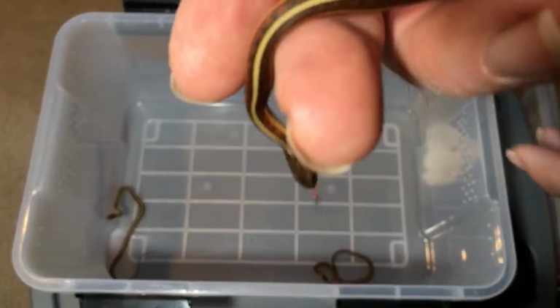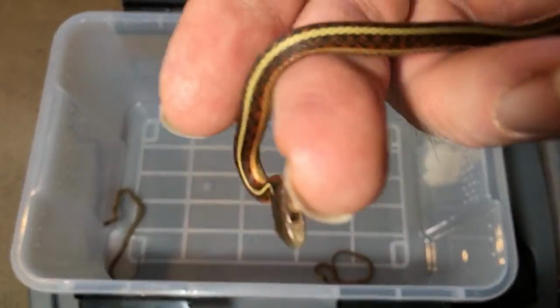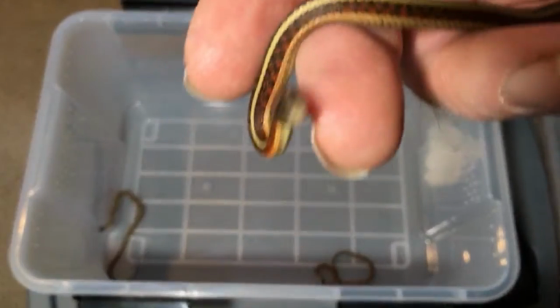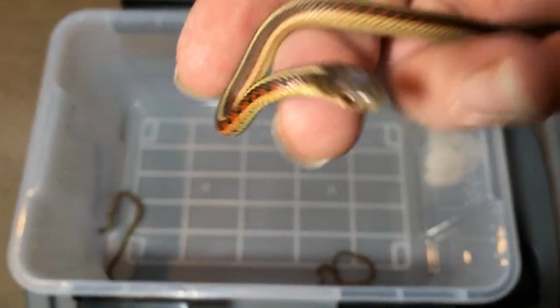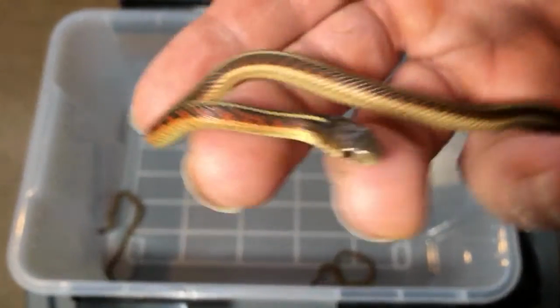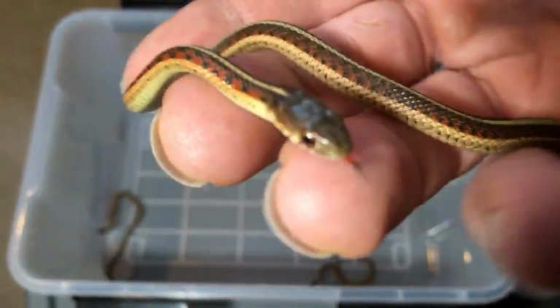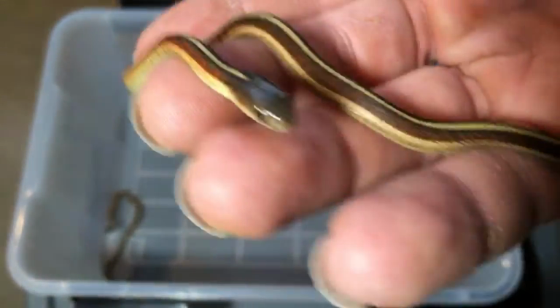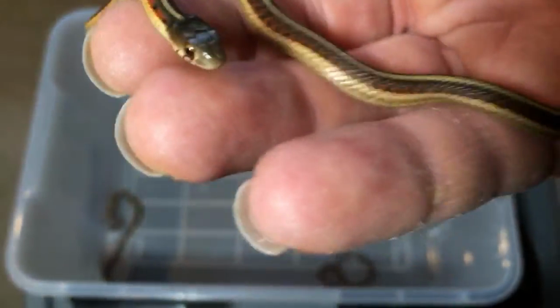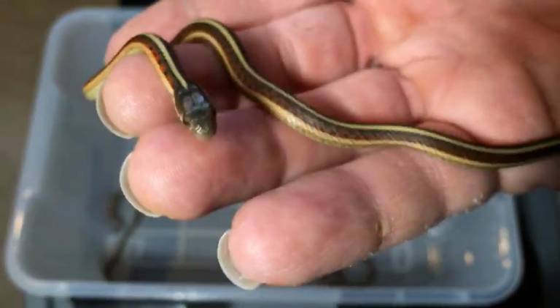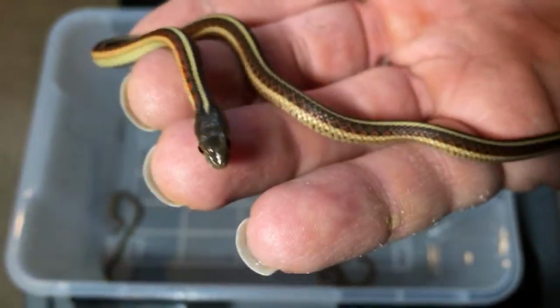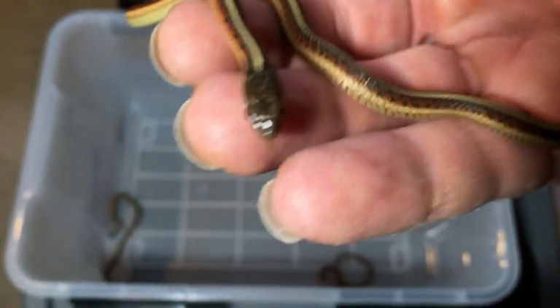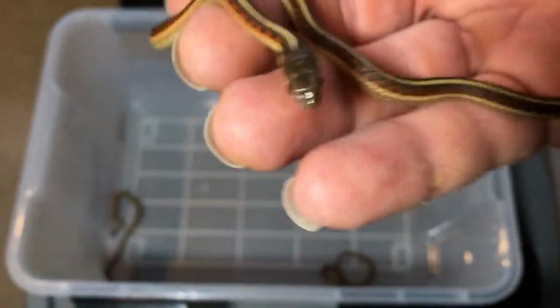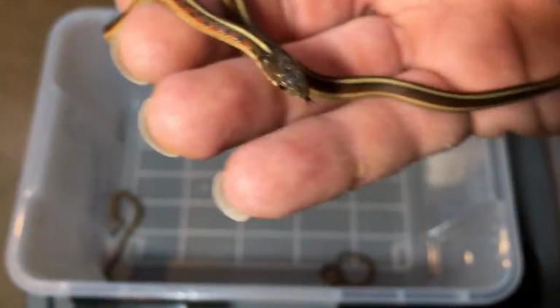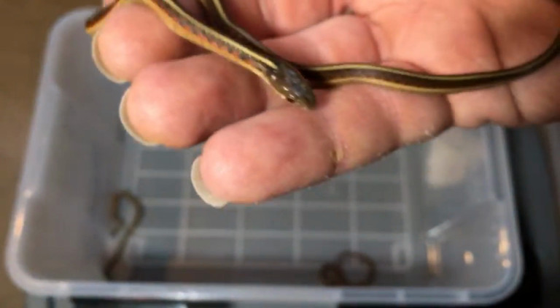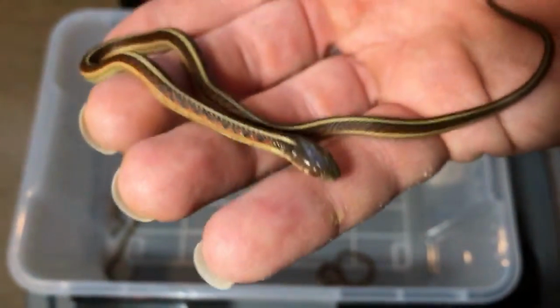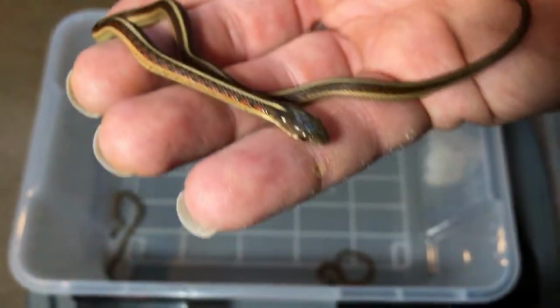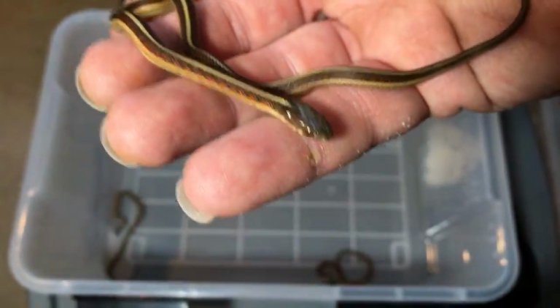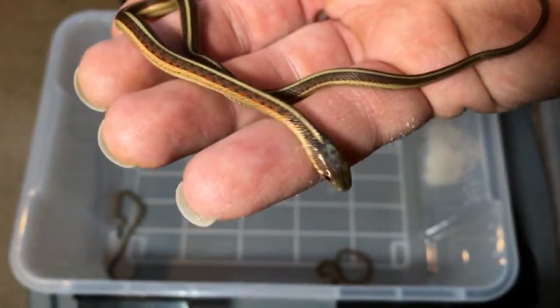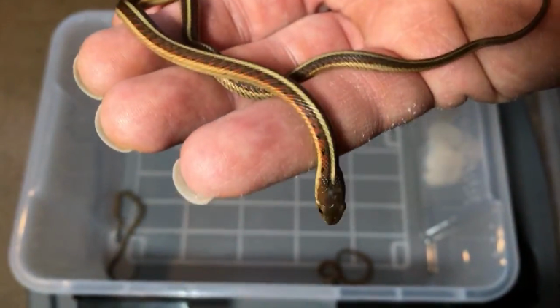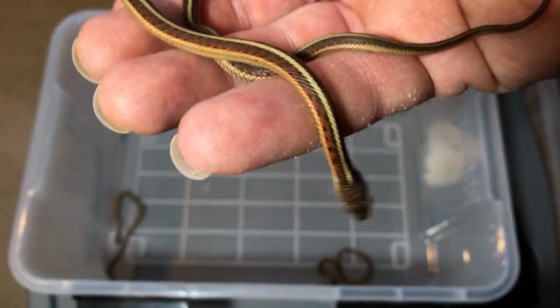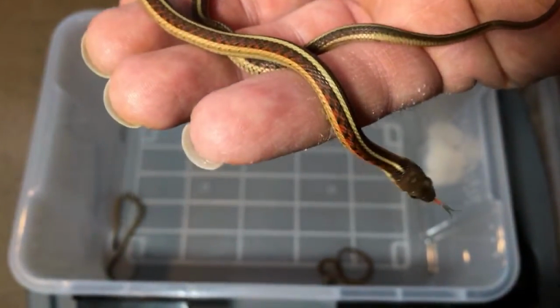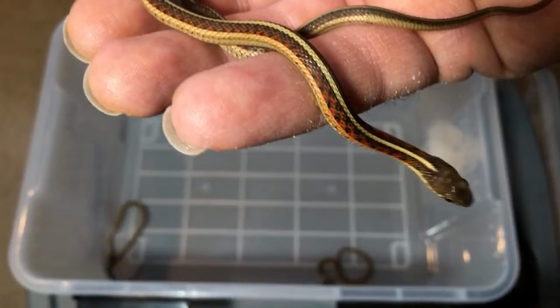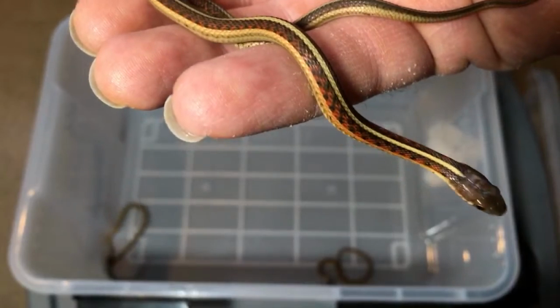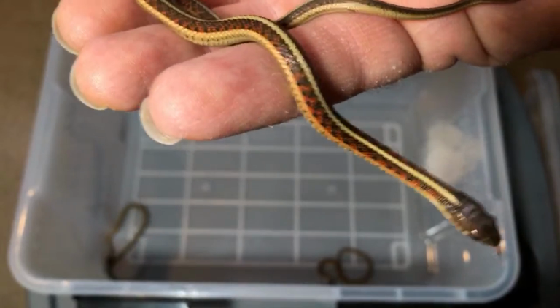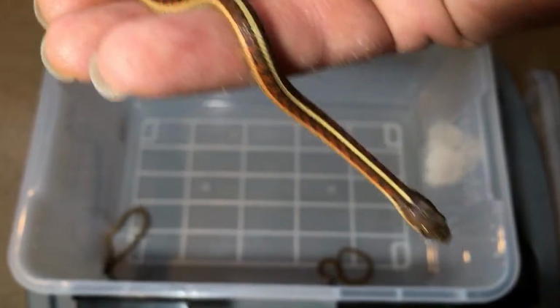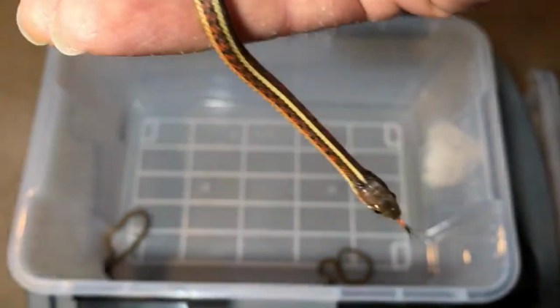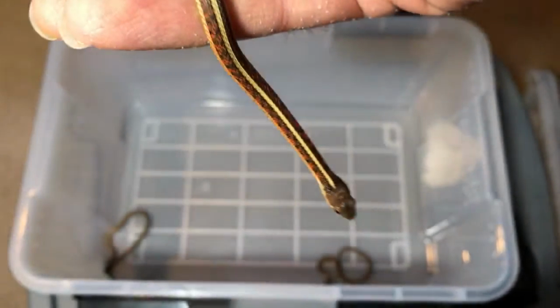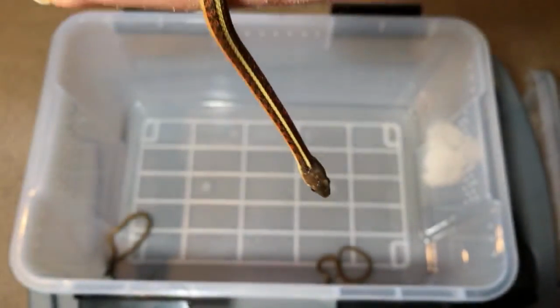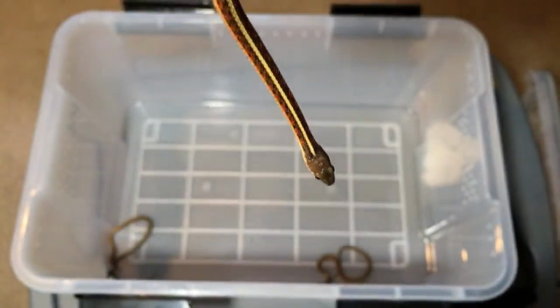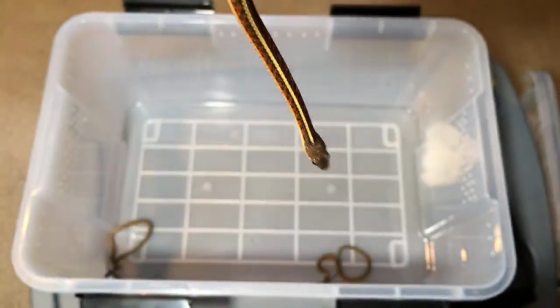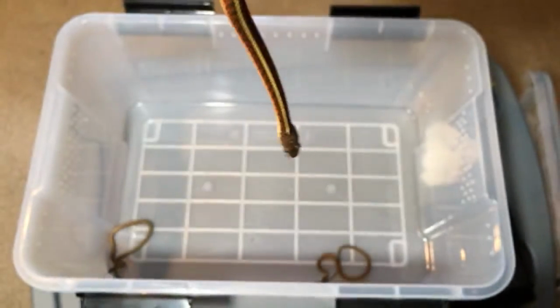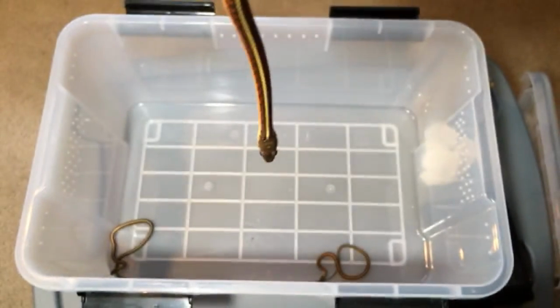They're so minuscule — a lot smaller than even these guys. And really cute snakes. But I haven't kept them.